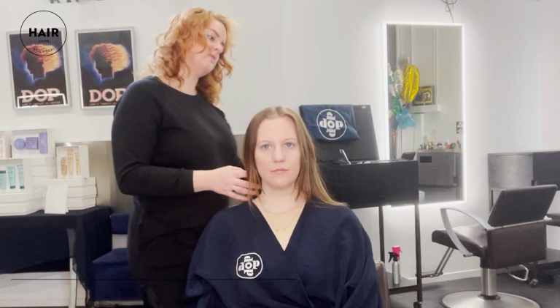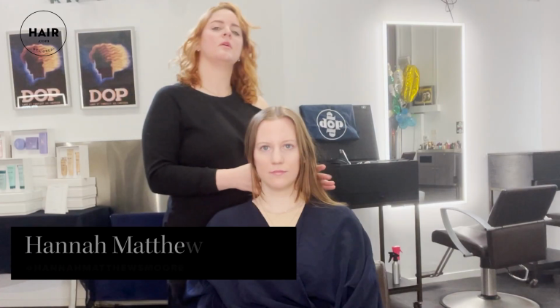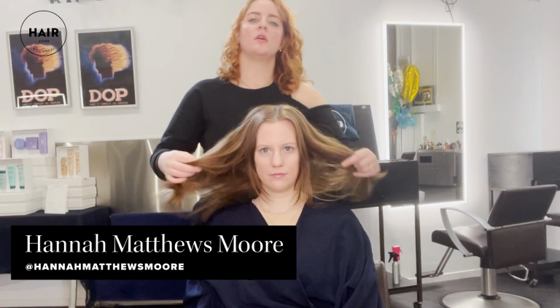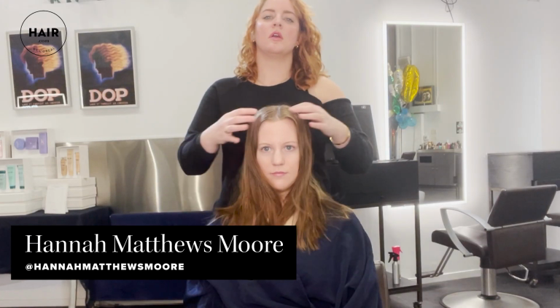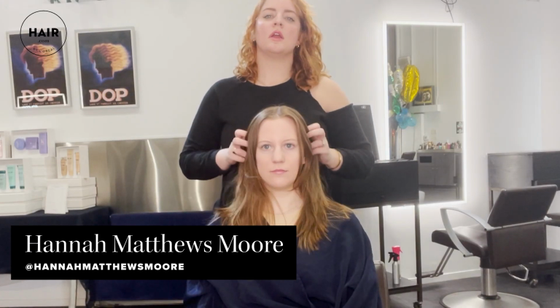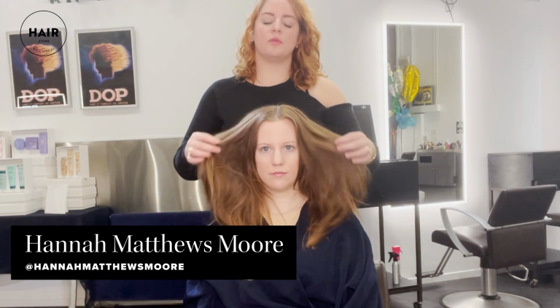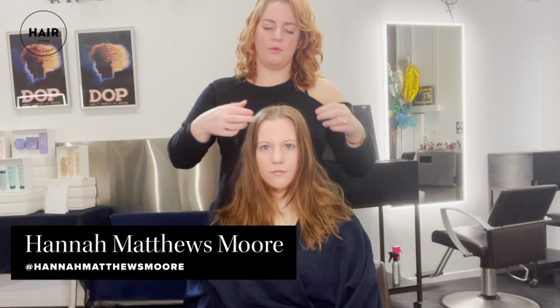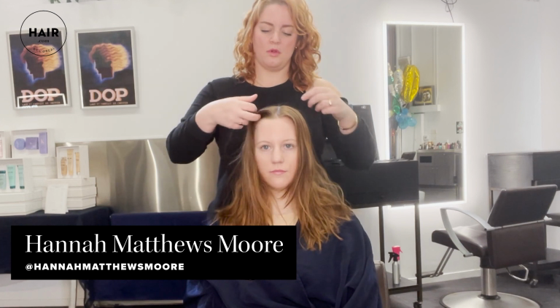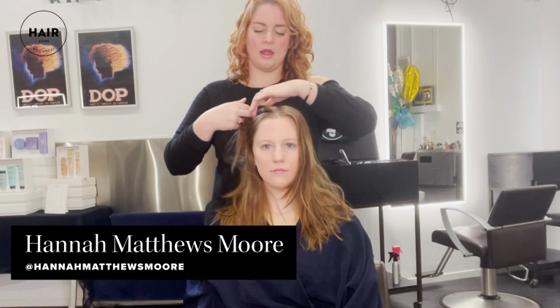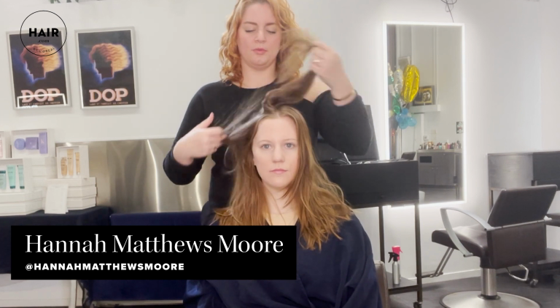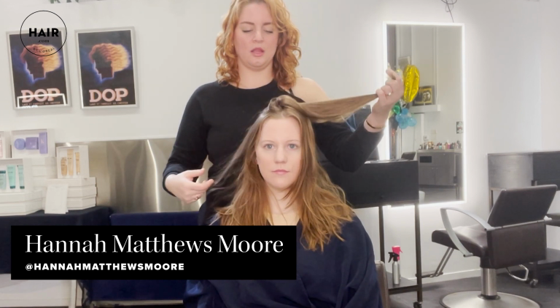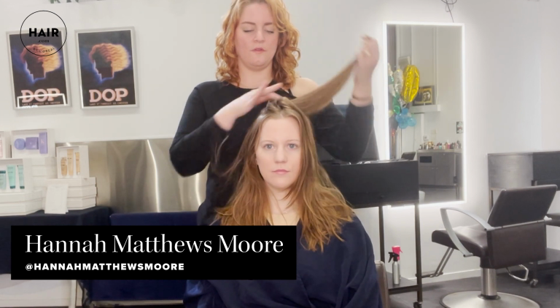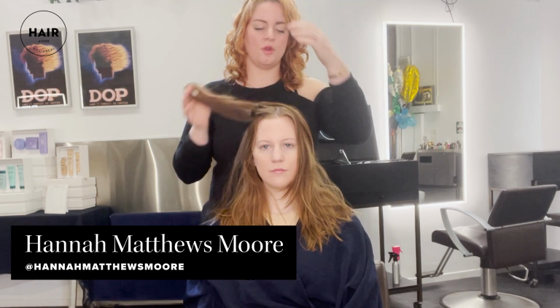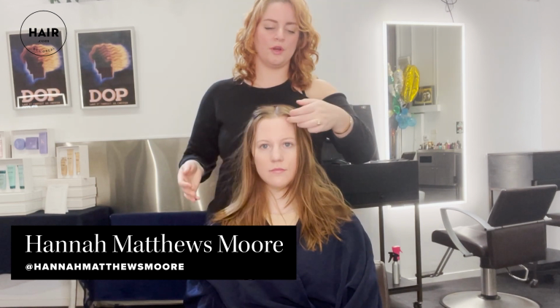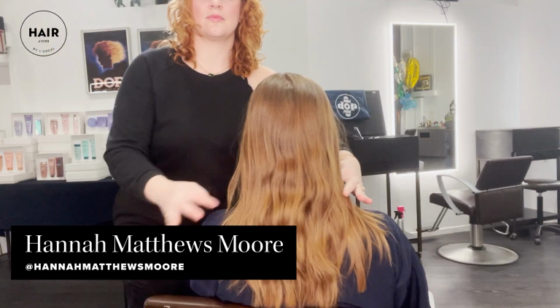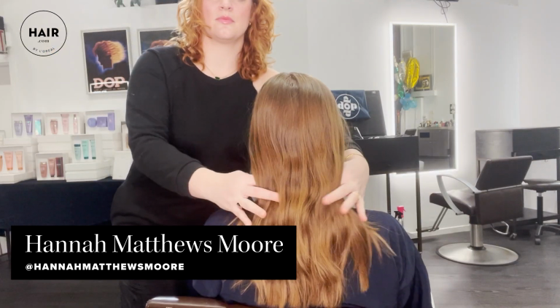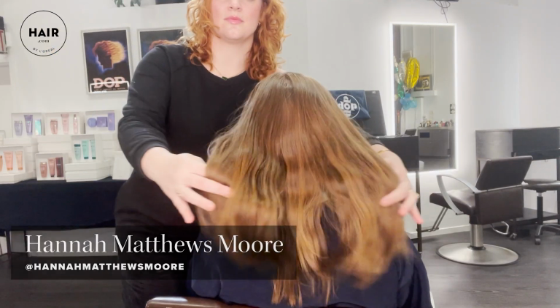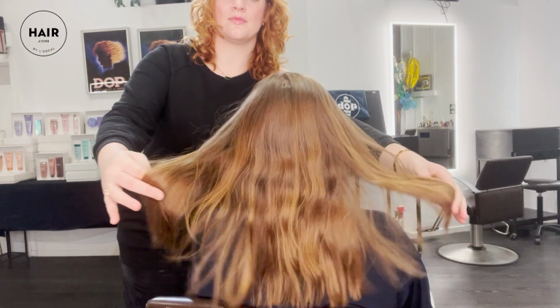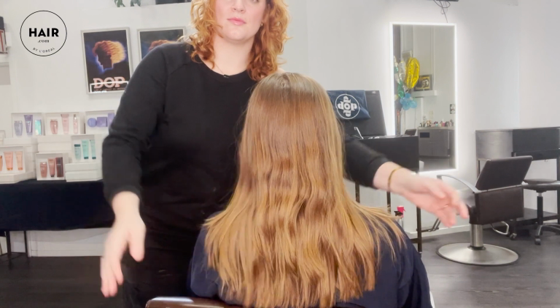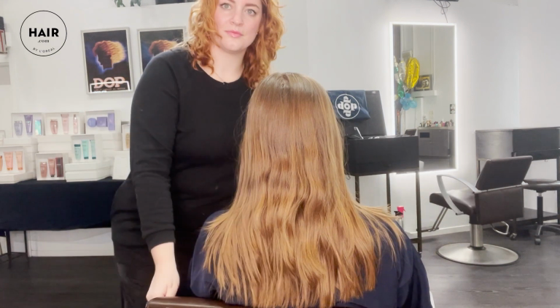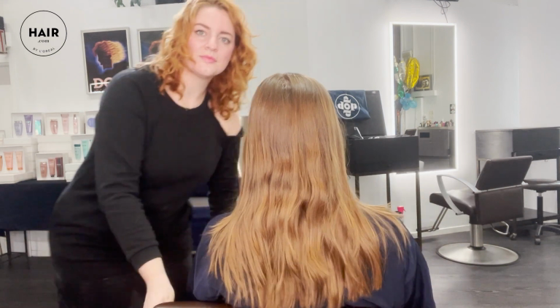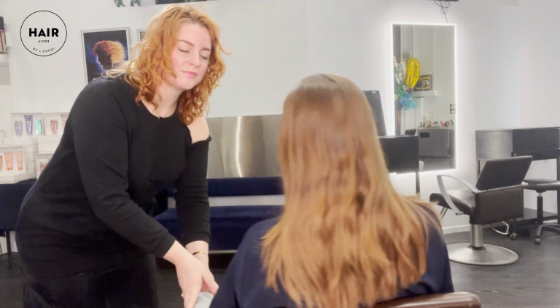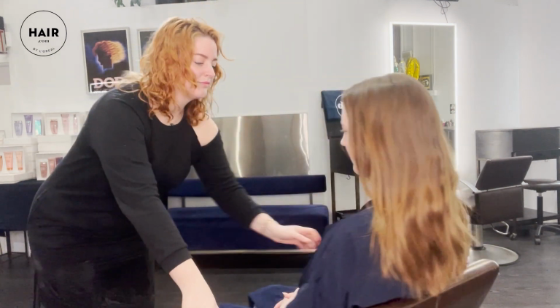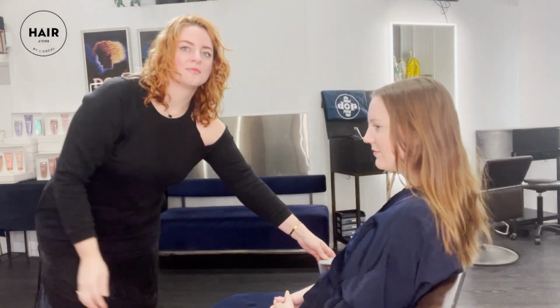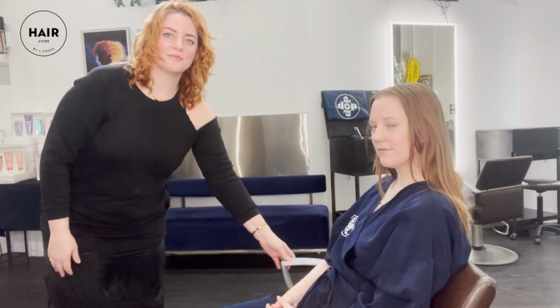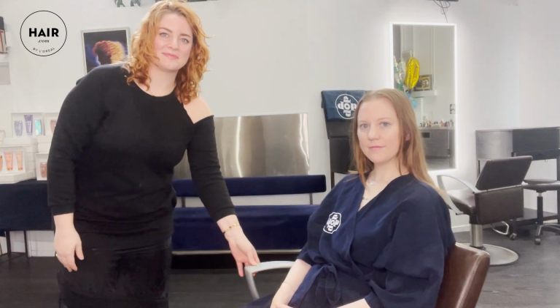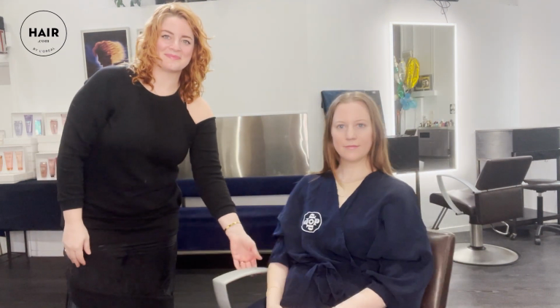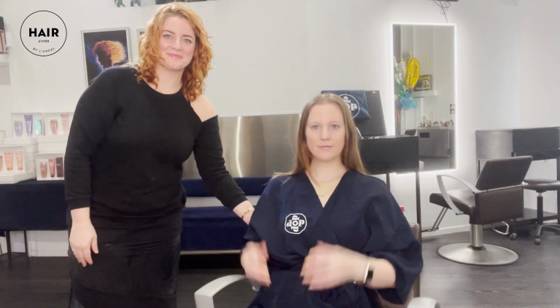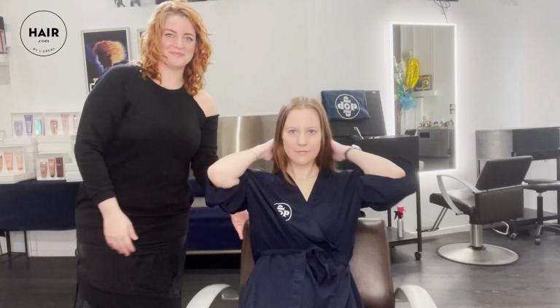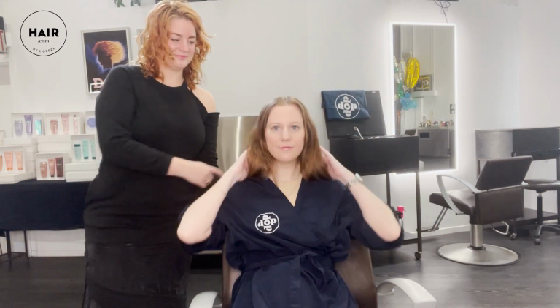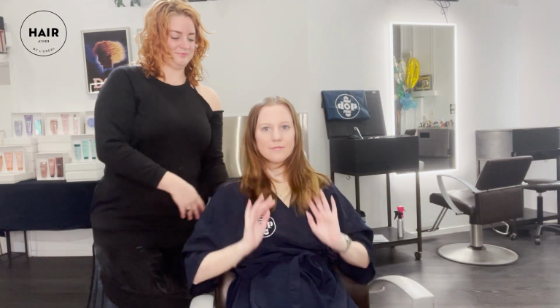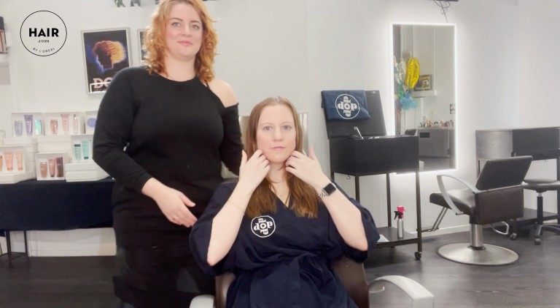Here we are at Dop Dop Salon. My name is Hannah Matthews Moore, and I am so excited to be transforming Leah's hair into her gingerbread holiday perfection.